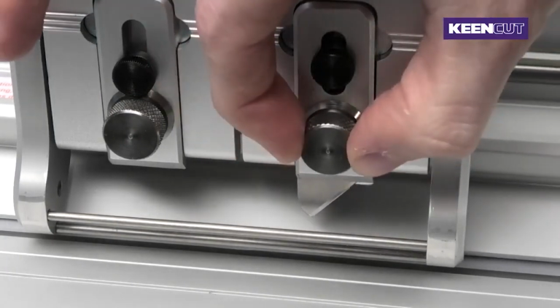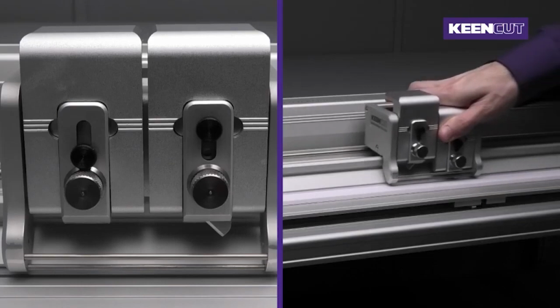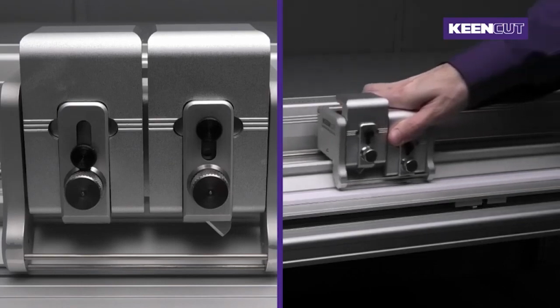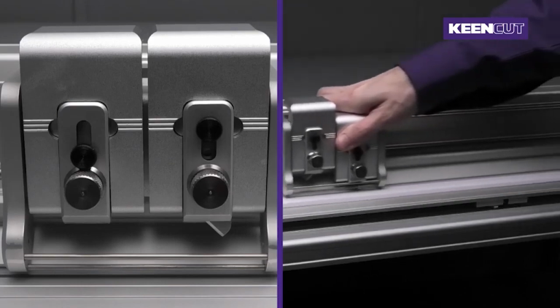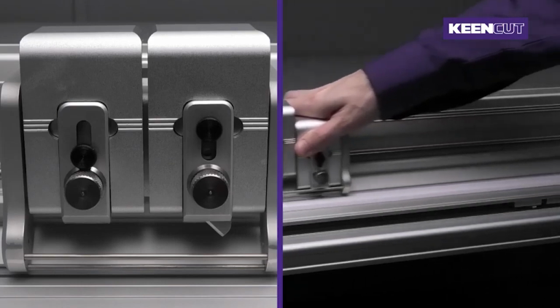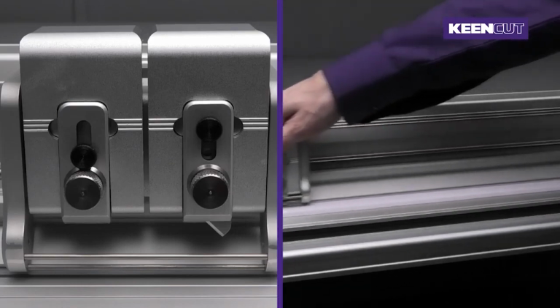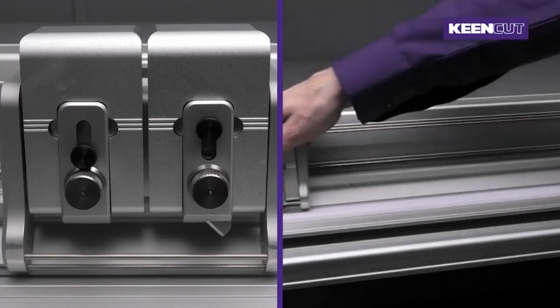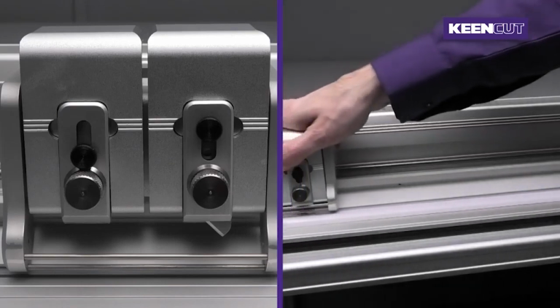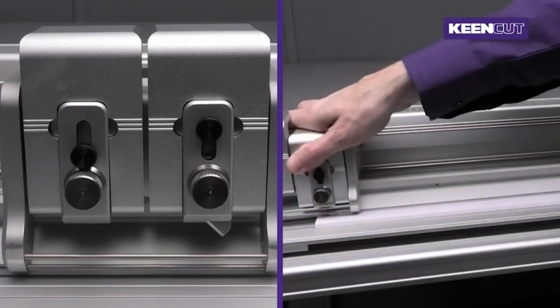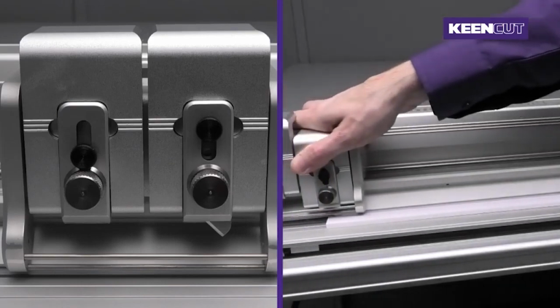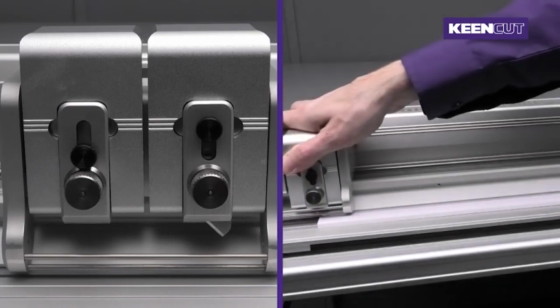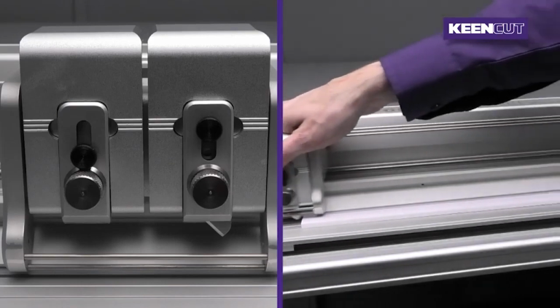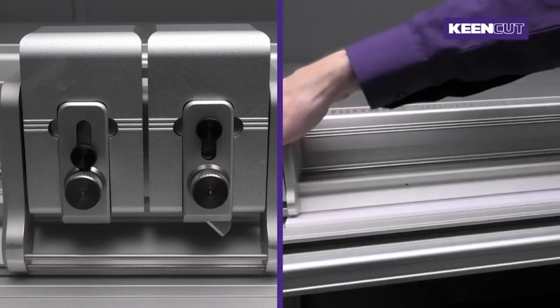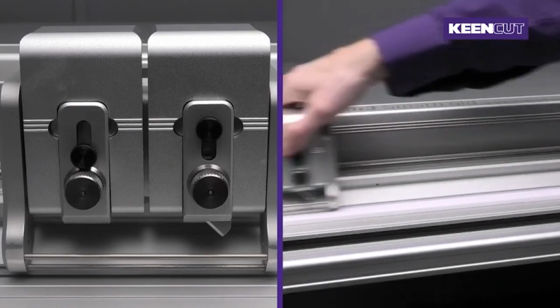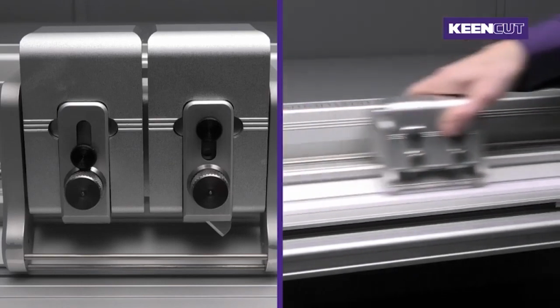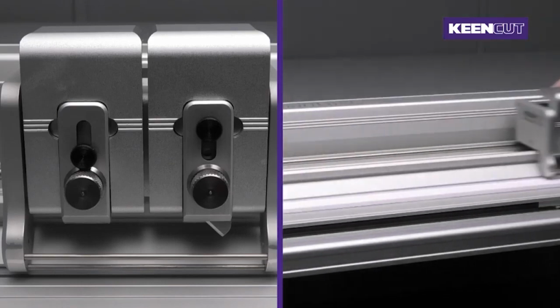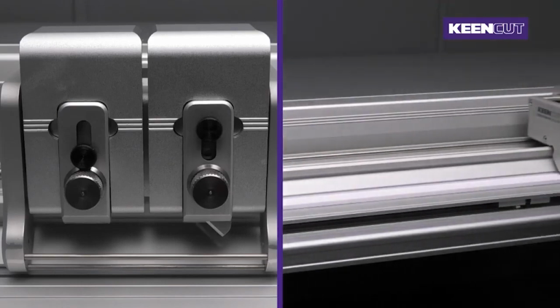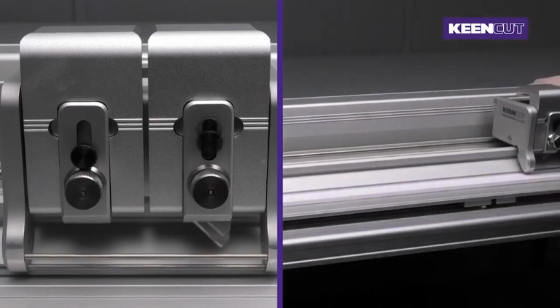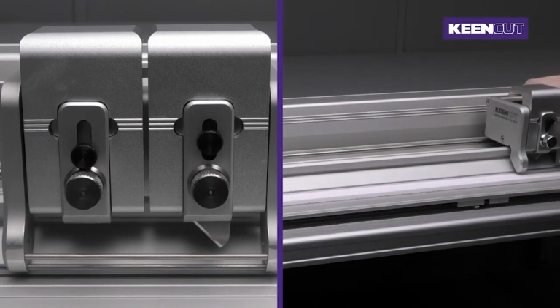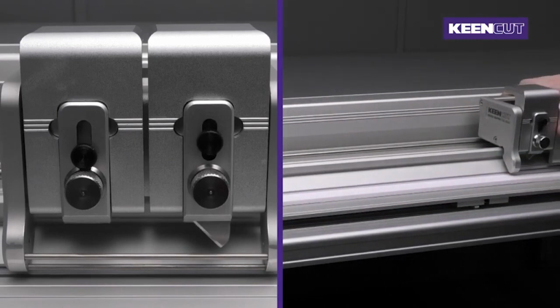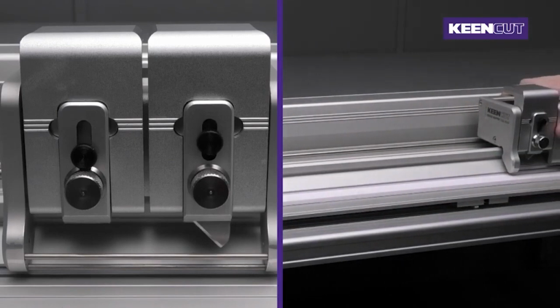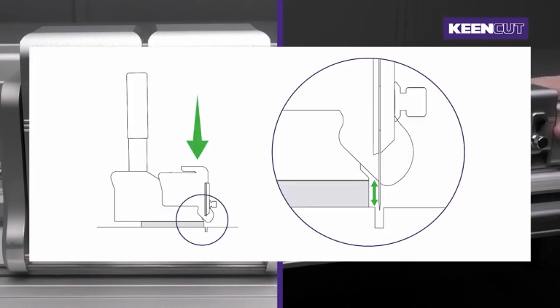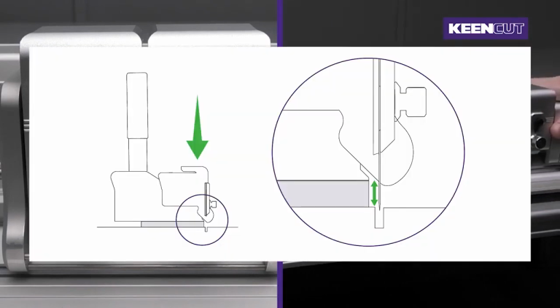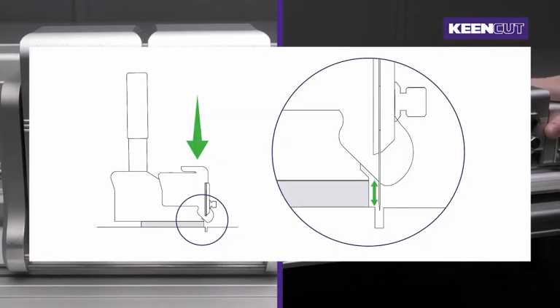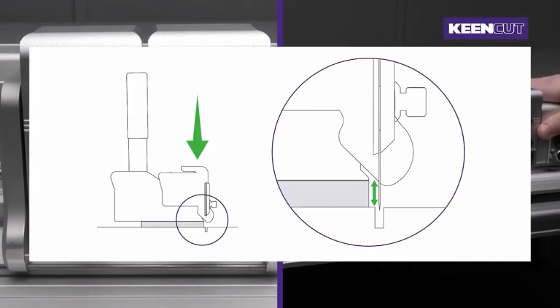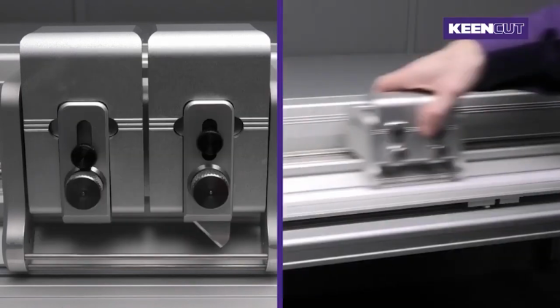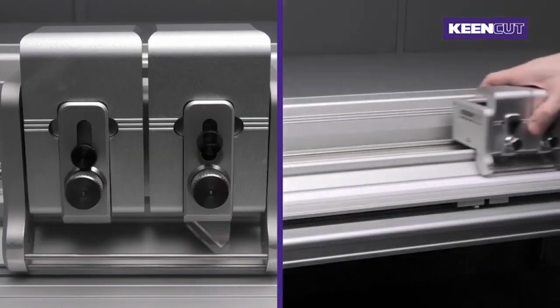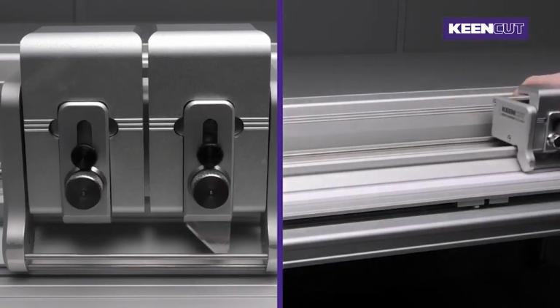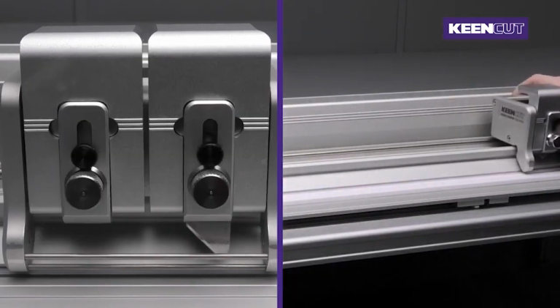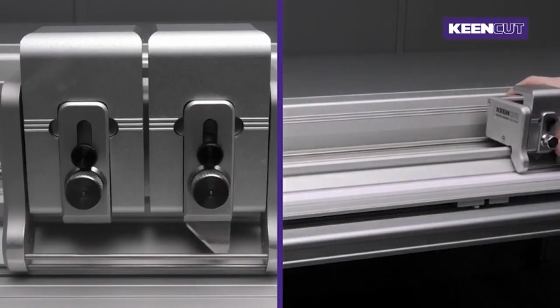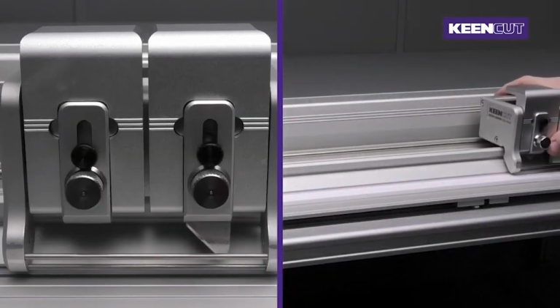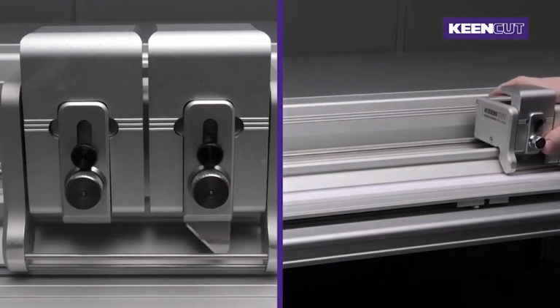Setting the two blades at different depths allows you to do different types of cuts without having to make any adjustments. Clamp the material first to gauge the depth you will require.